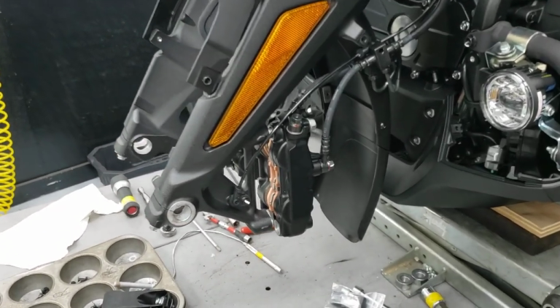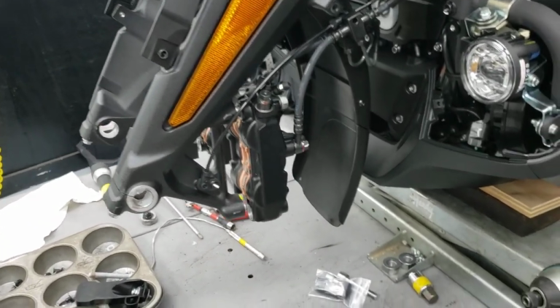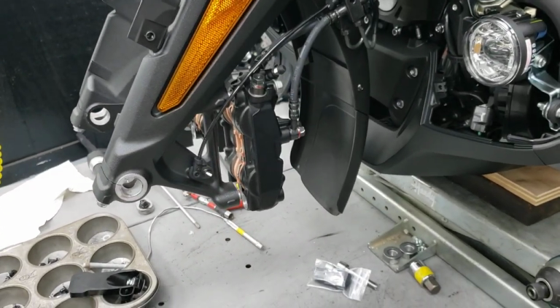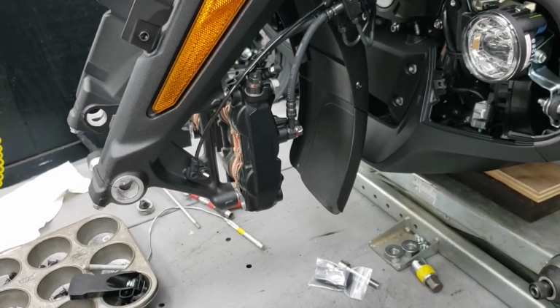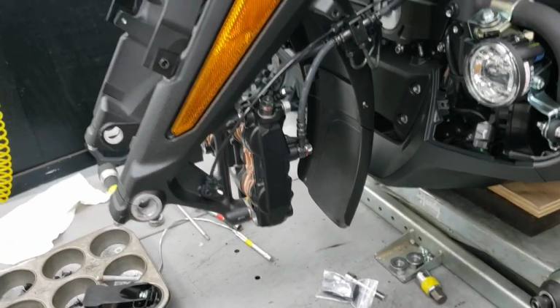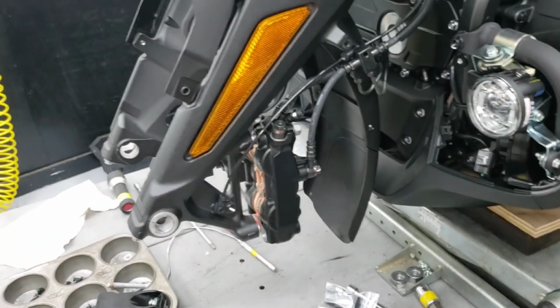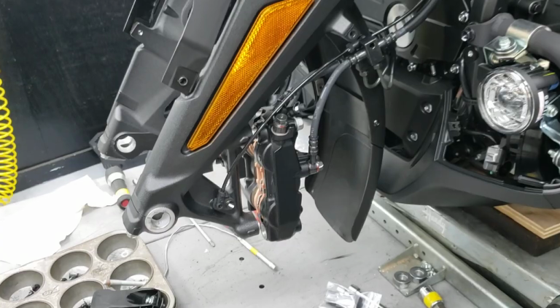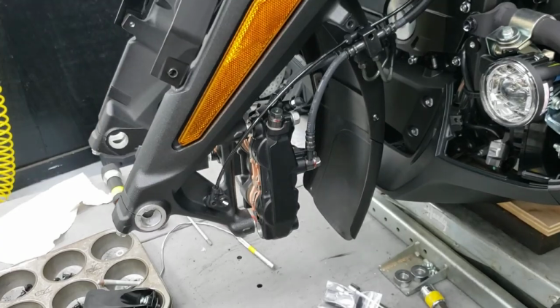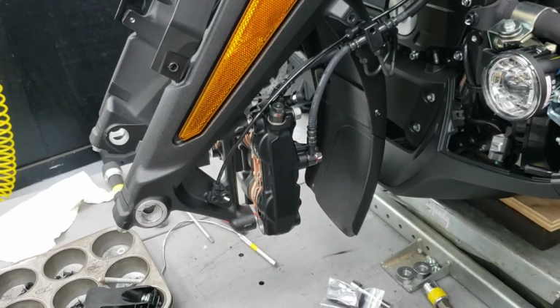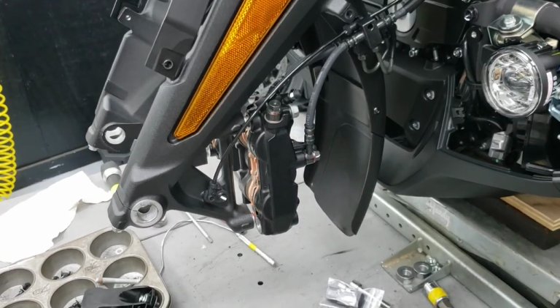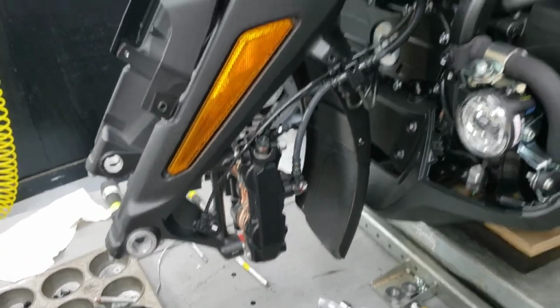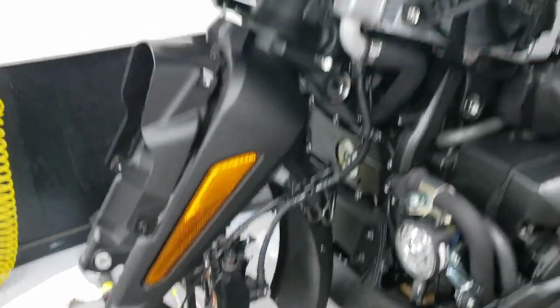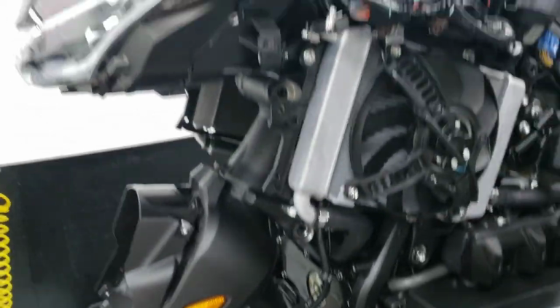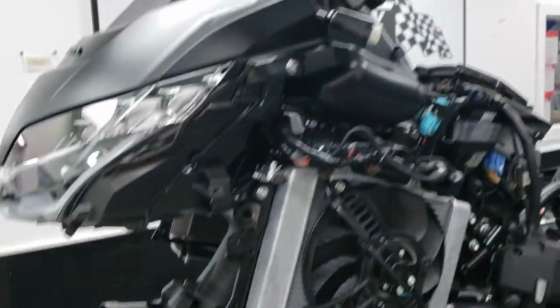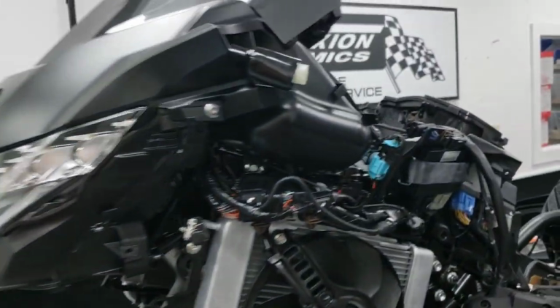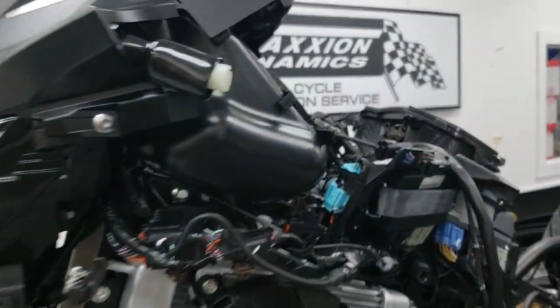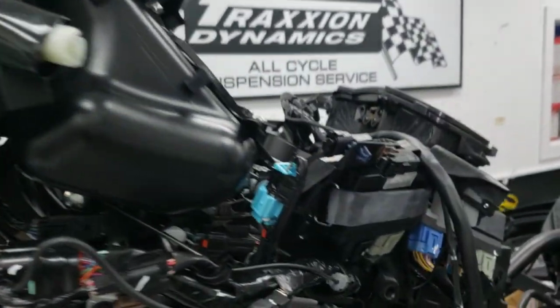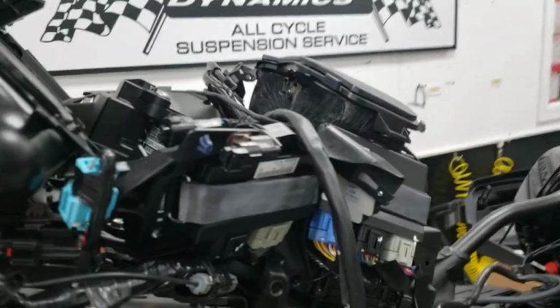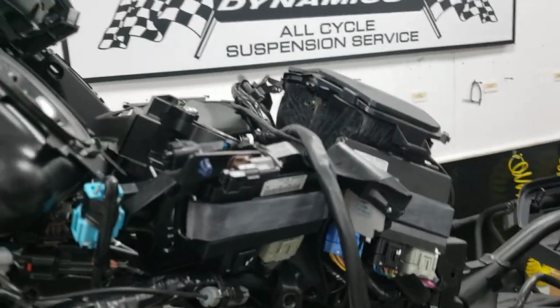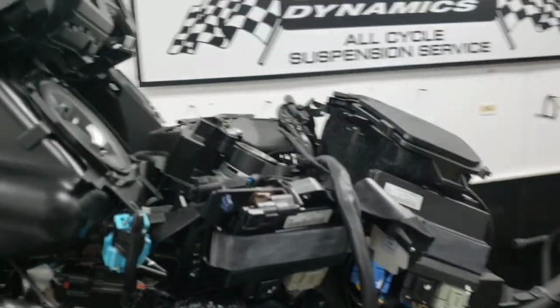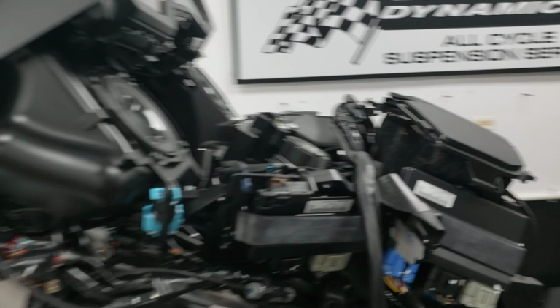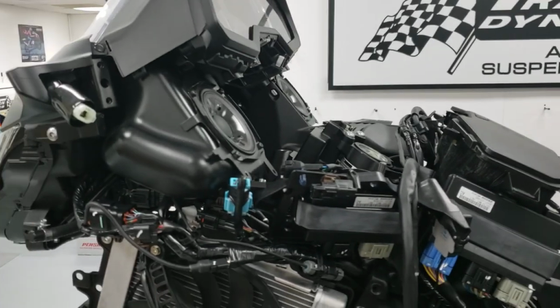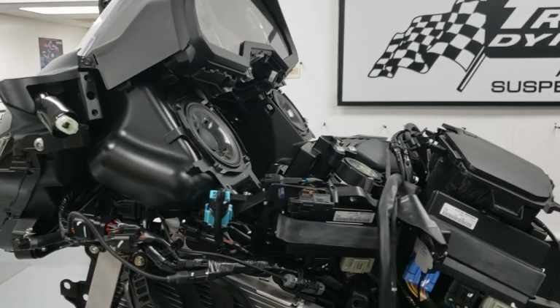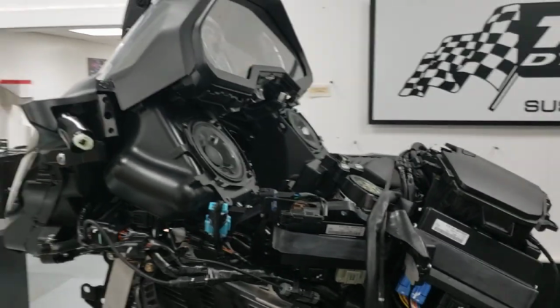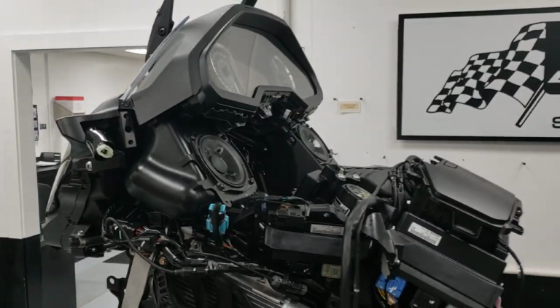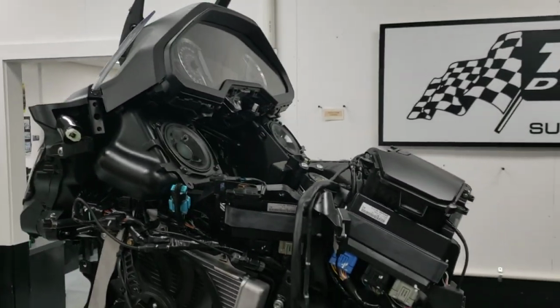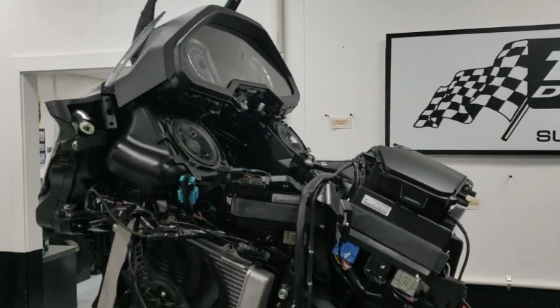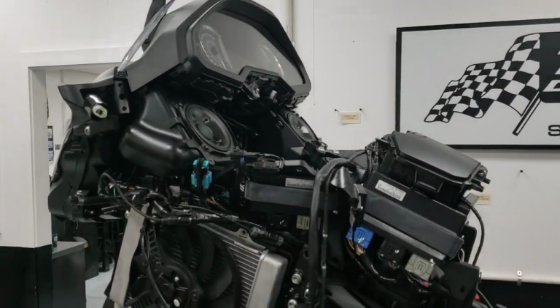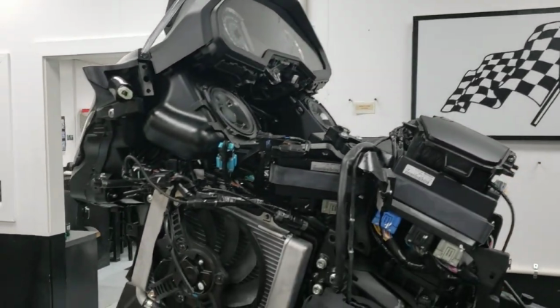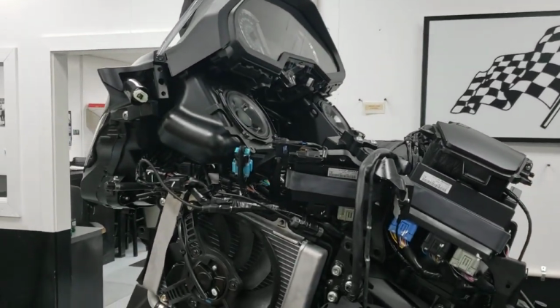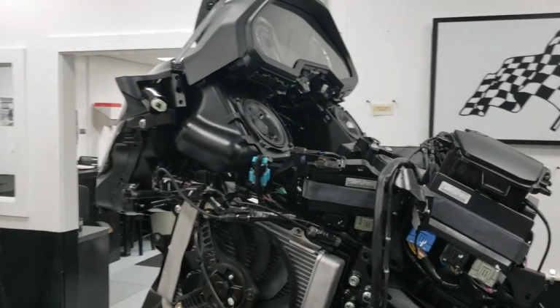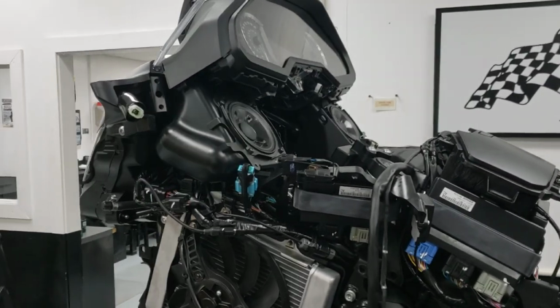We put that front fender extension on, which is just a silly thing that Honda should just do but they don't. Even after all this time, they still don't have a fender extension on the bike.